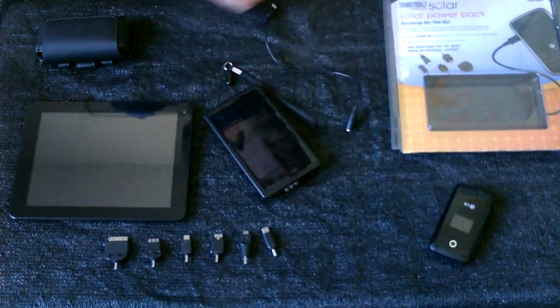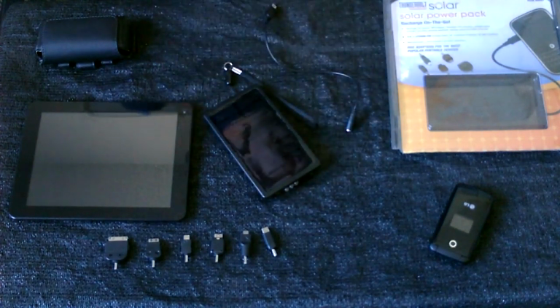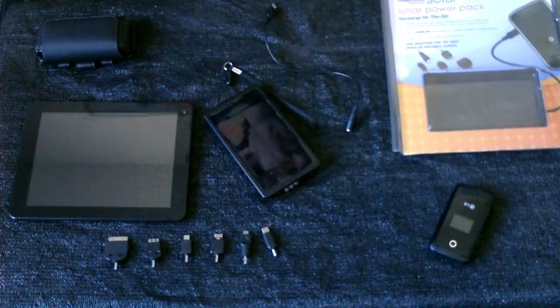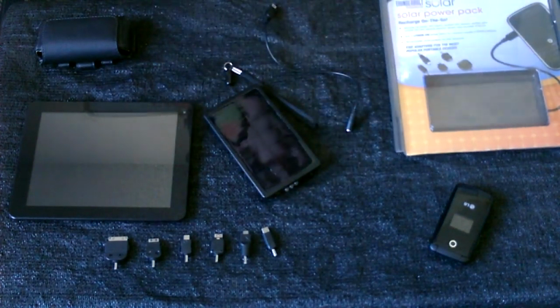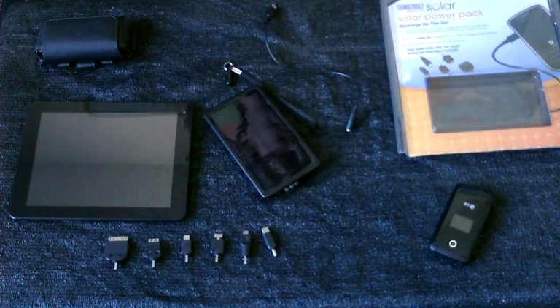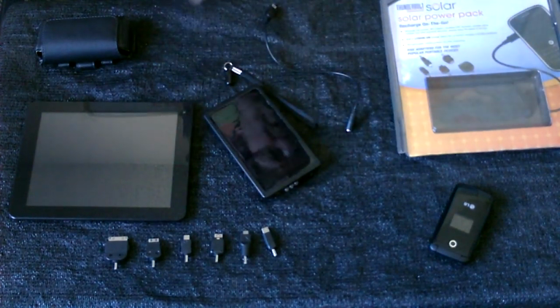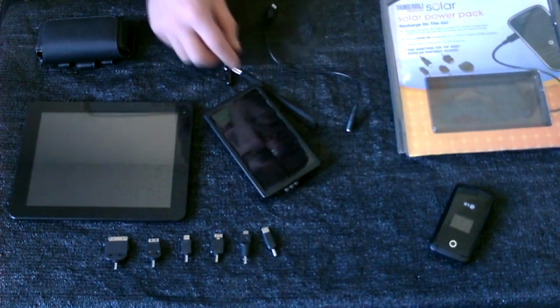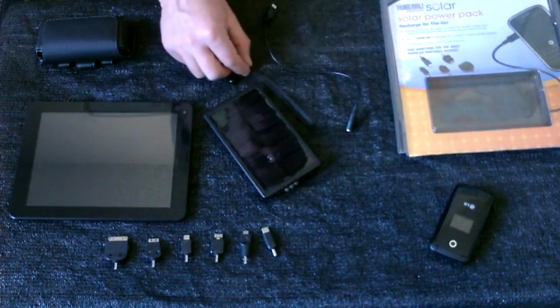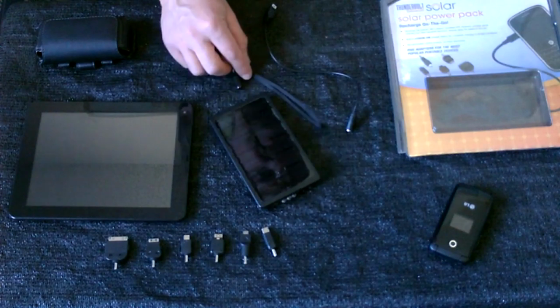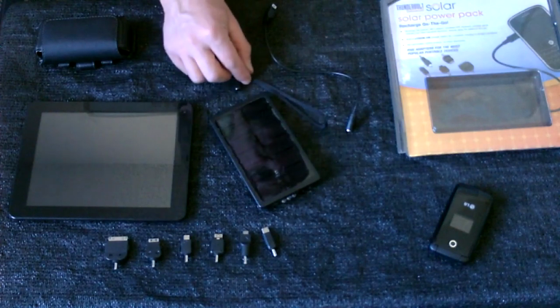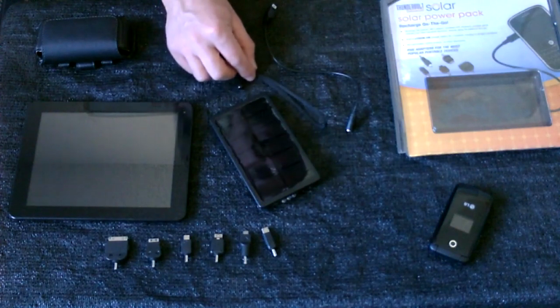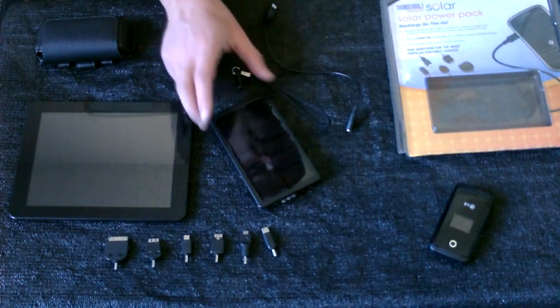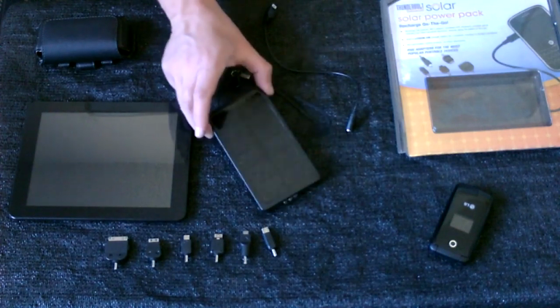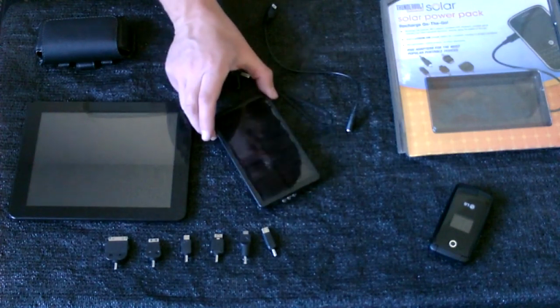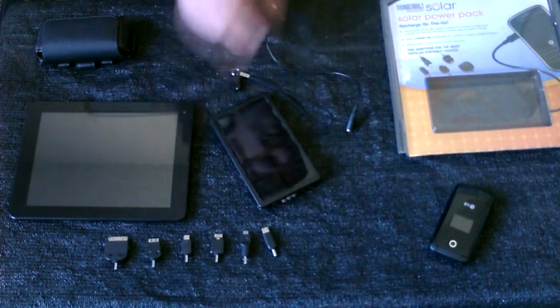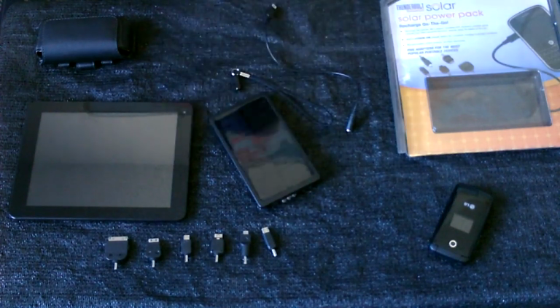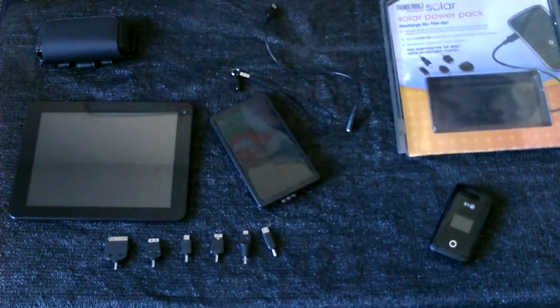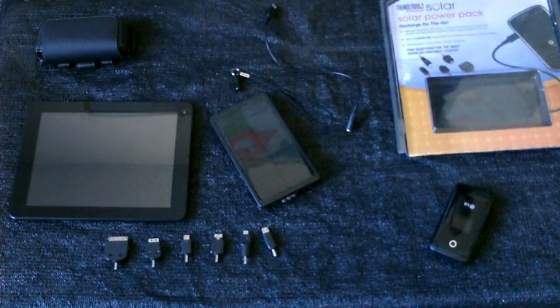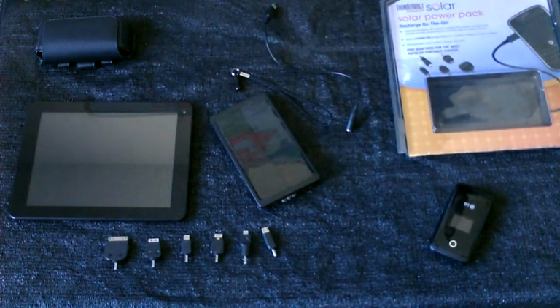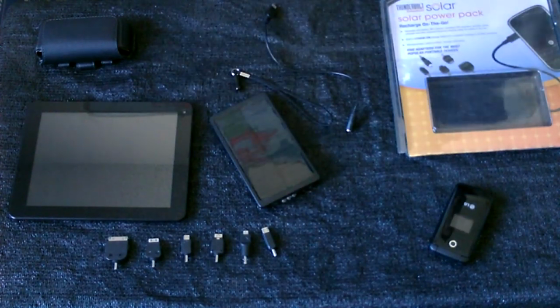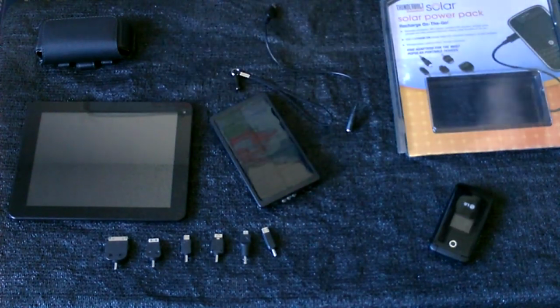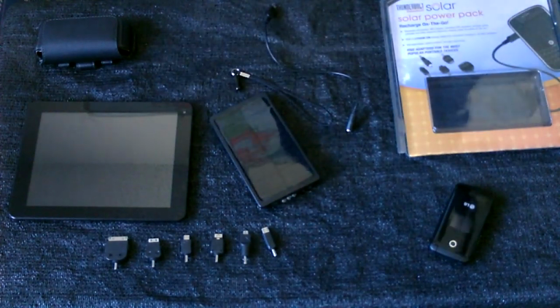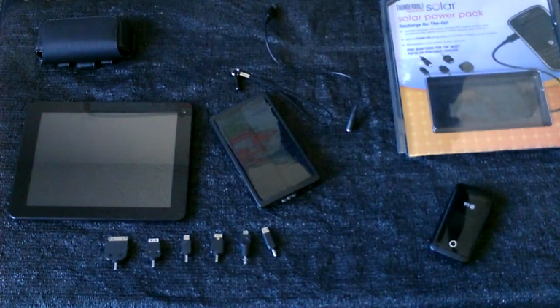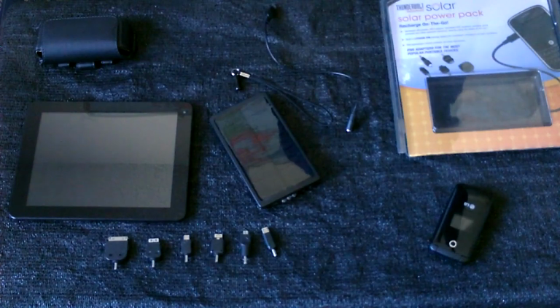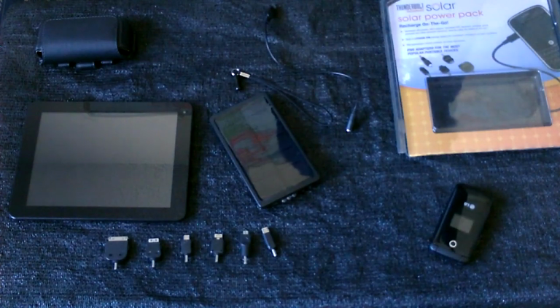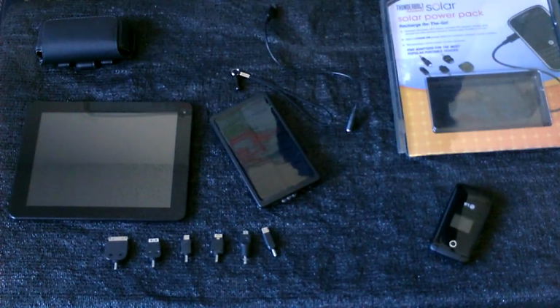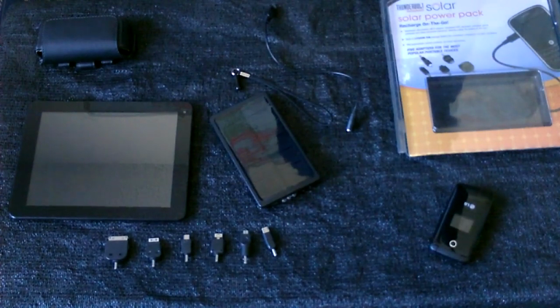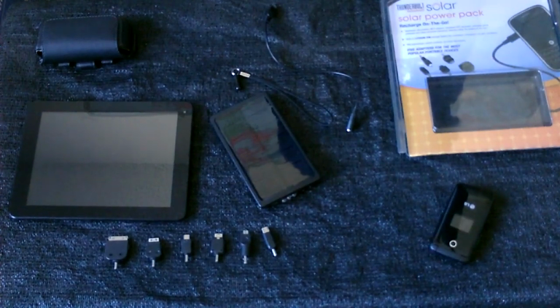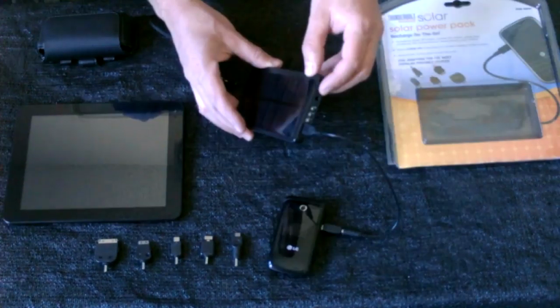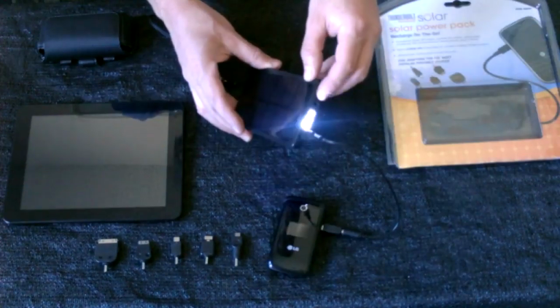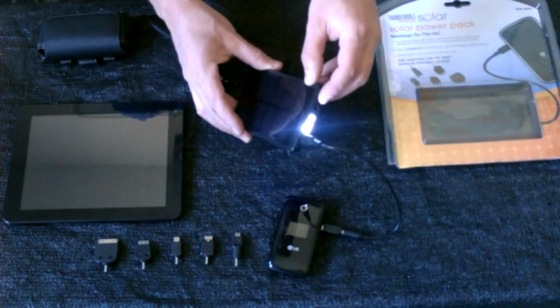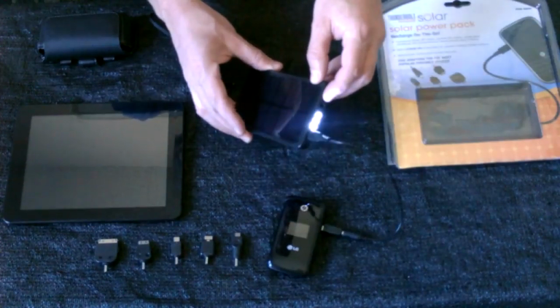I got this at Harbor Freight Tools for $20. I definitely recommend getting it there if you're going to buy one of these, because I've seen them at Sears and other places for more like $70 for the exact same thing. It also has a little flashlight on it.